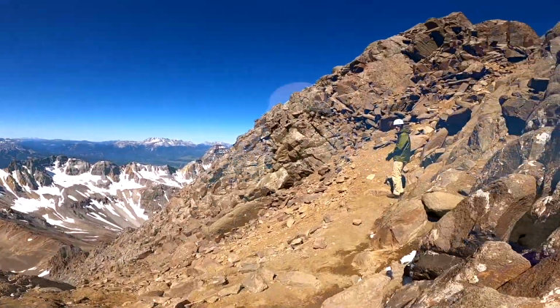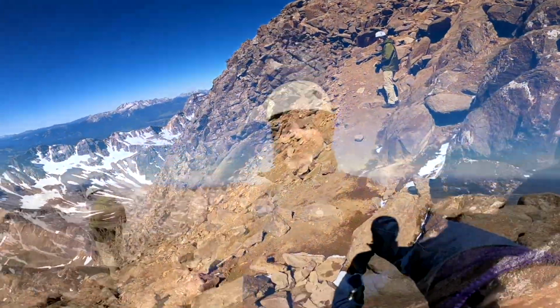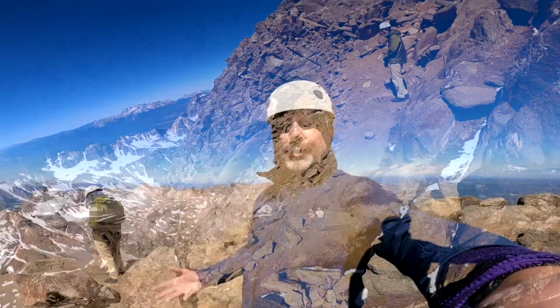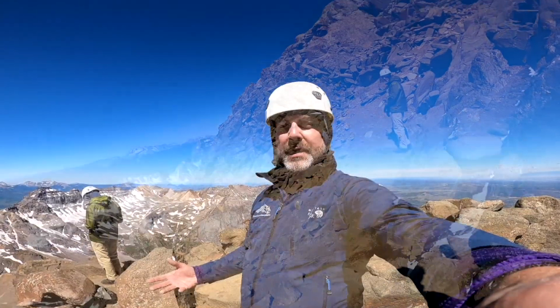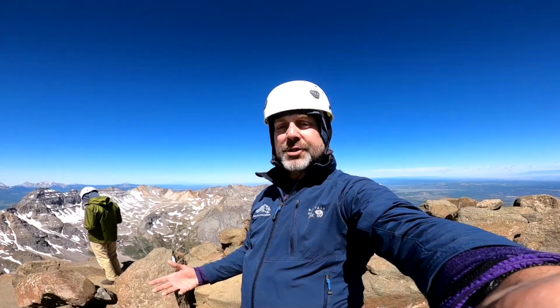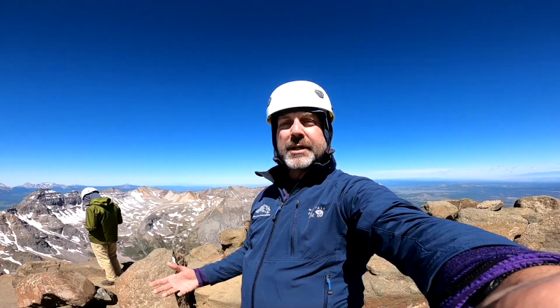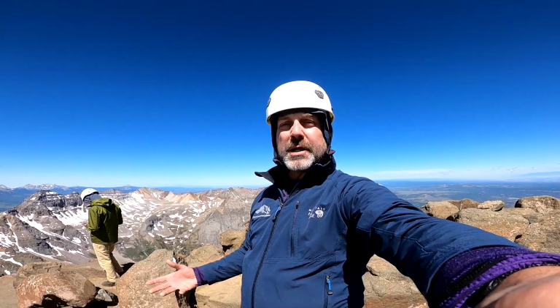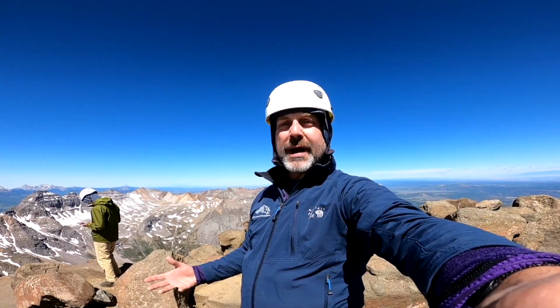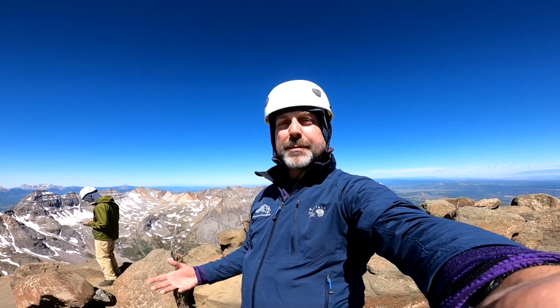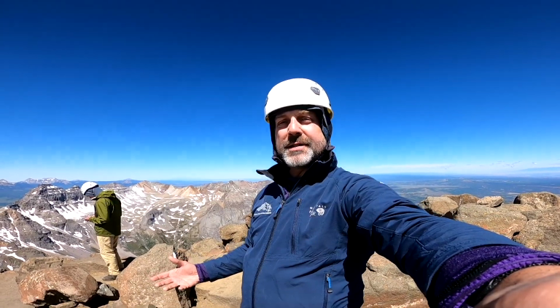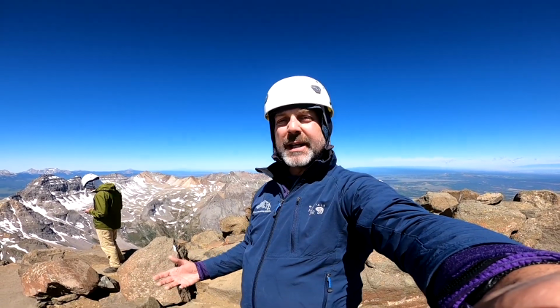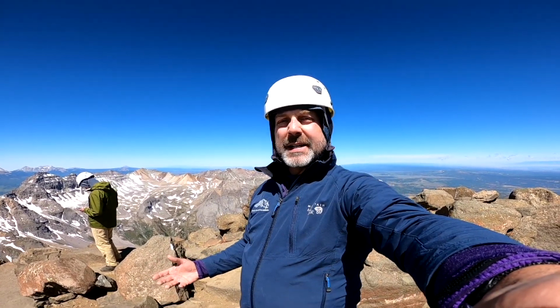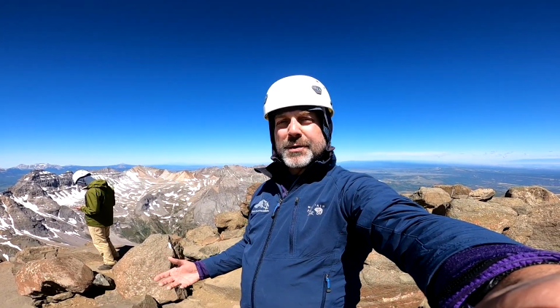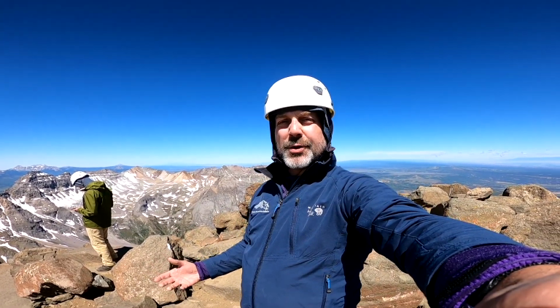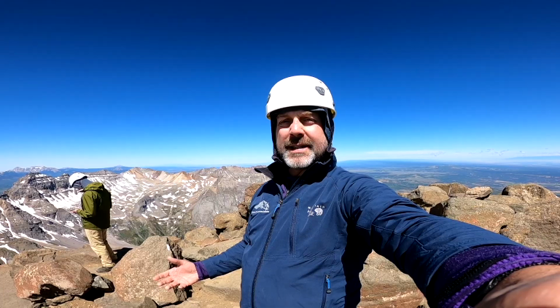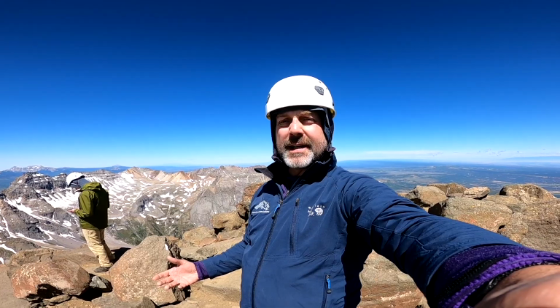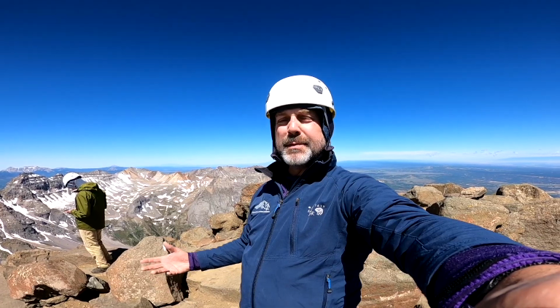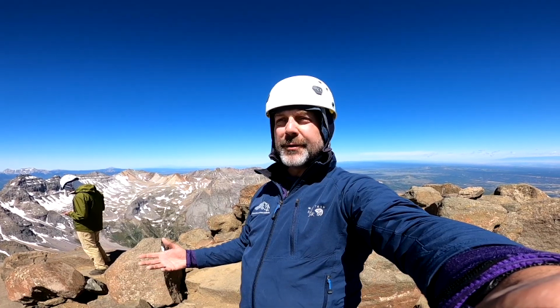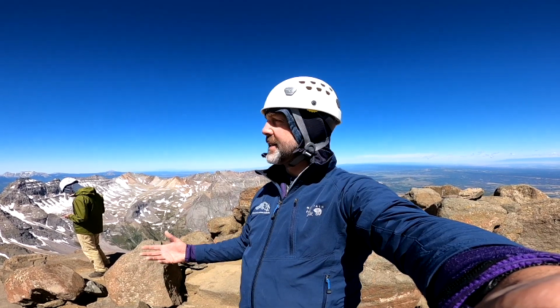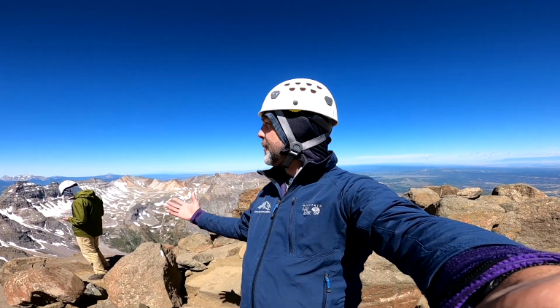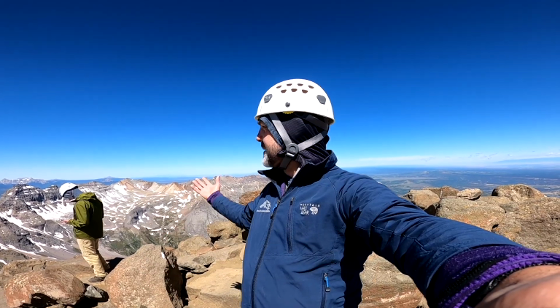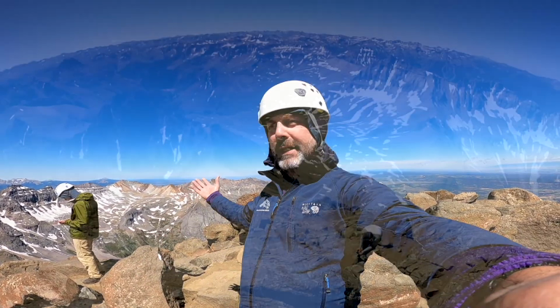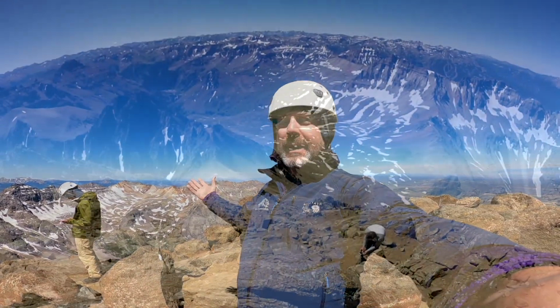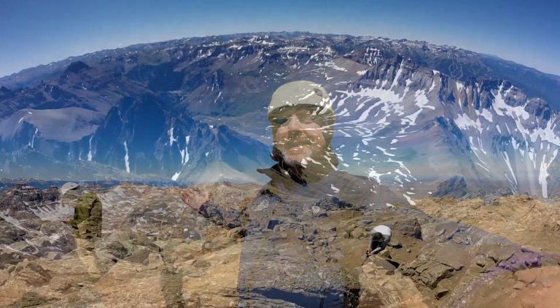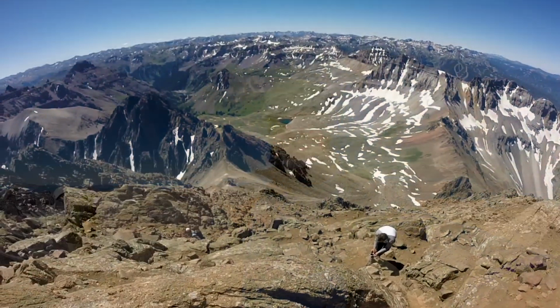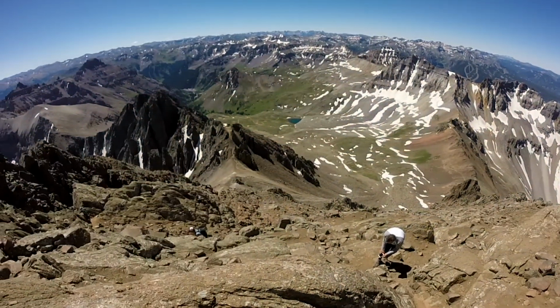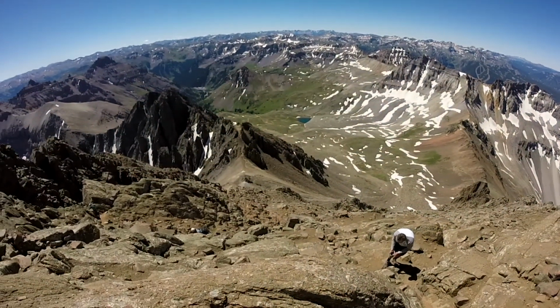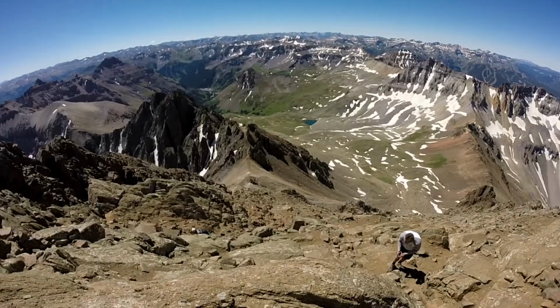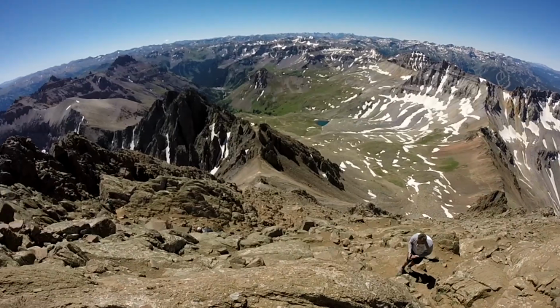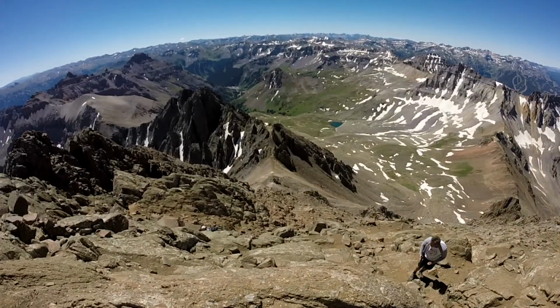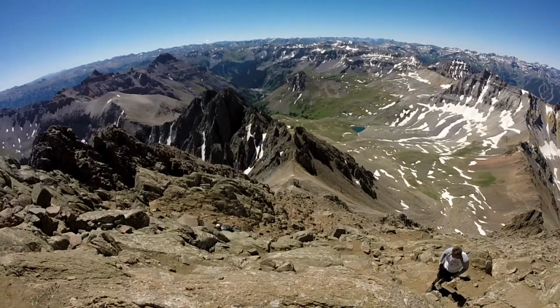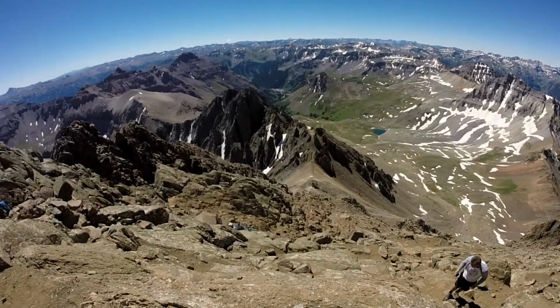We've made it through the notch. We did our little scramble up here to the summit and now we're enjoying this beautiful day in the San Juans. Colorado — this is why people climb 14ers.